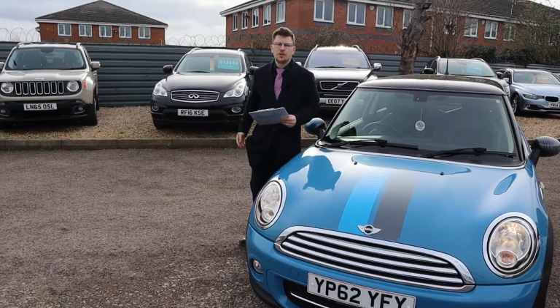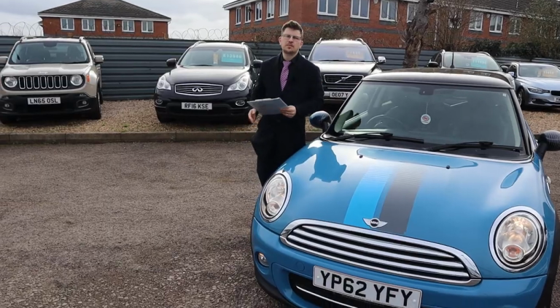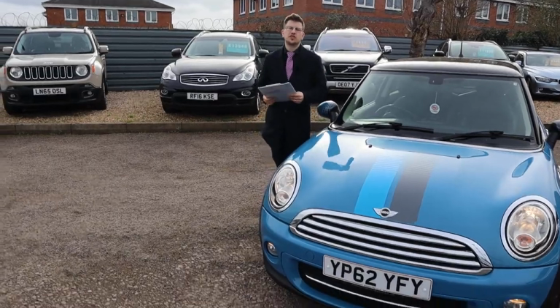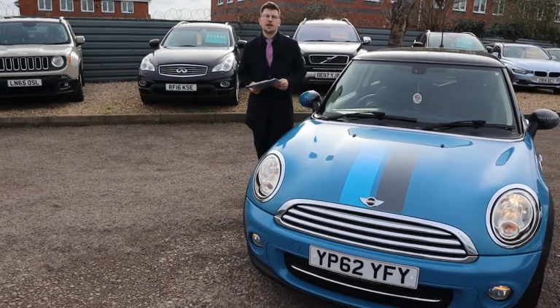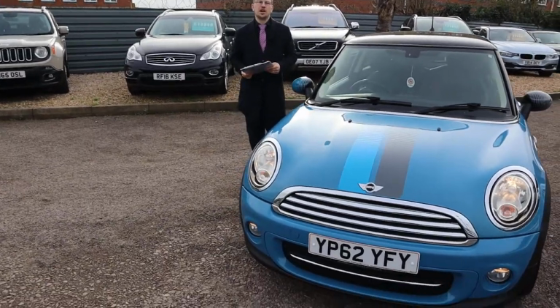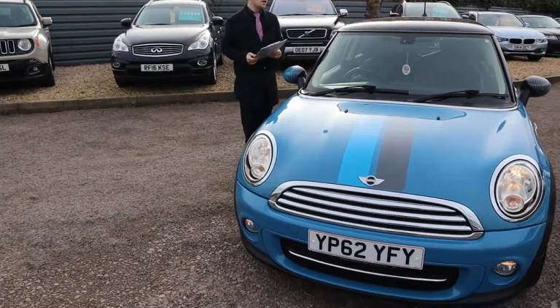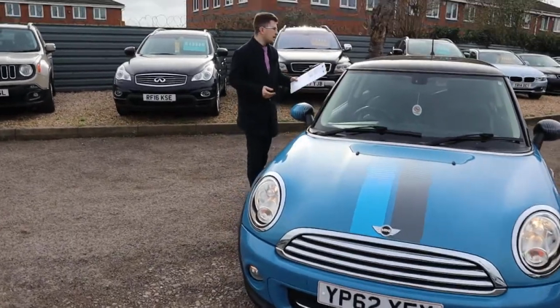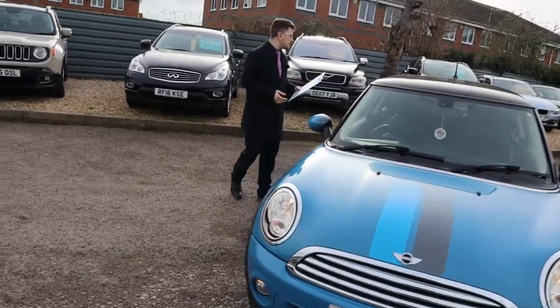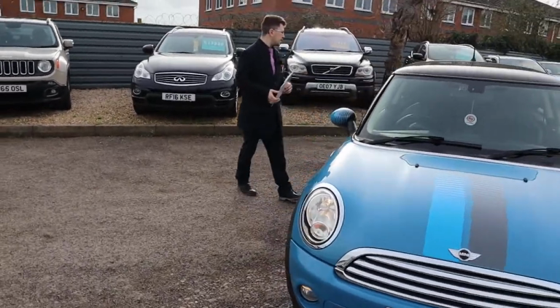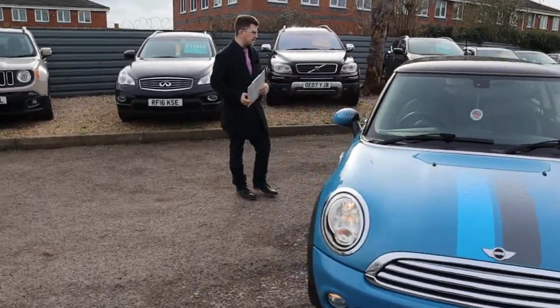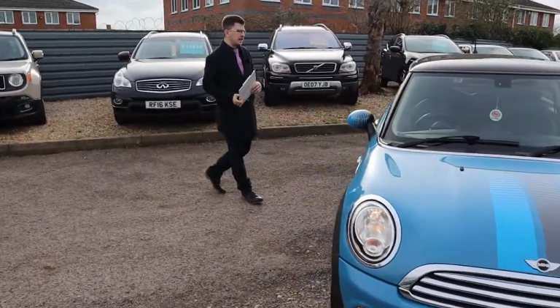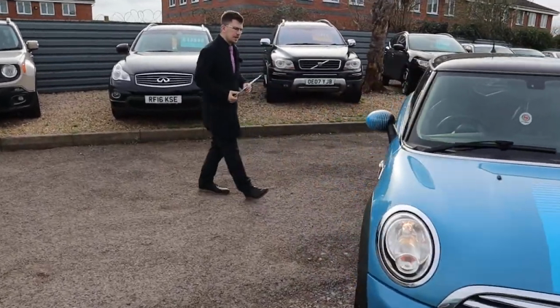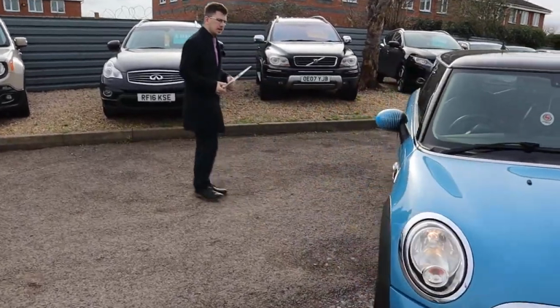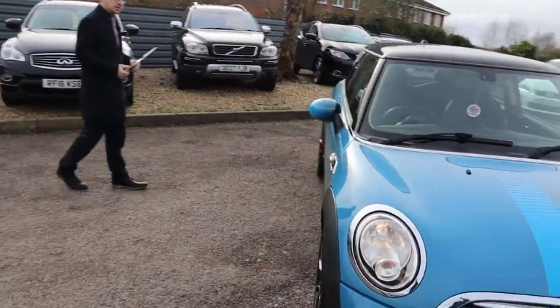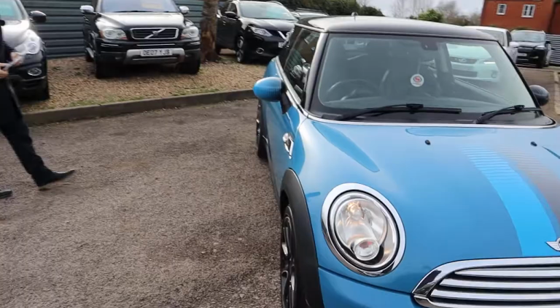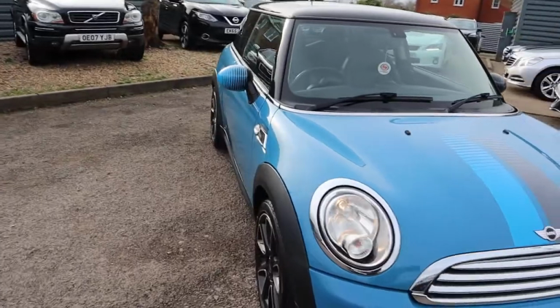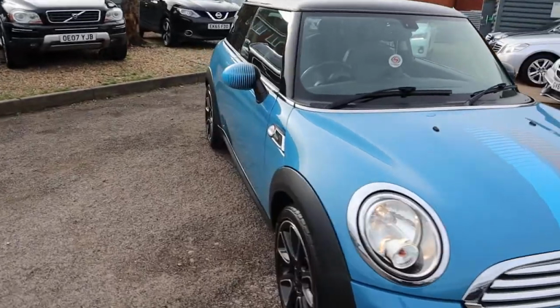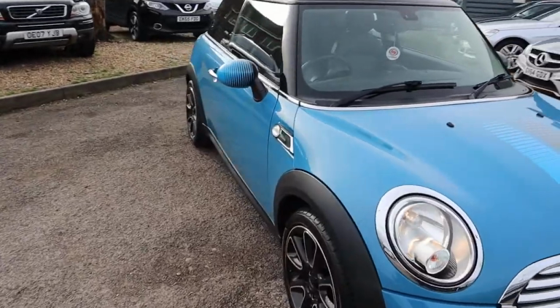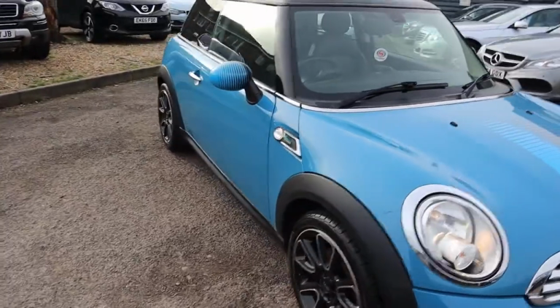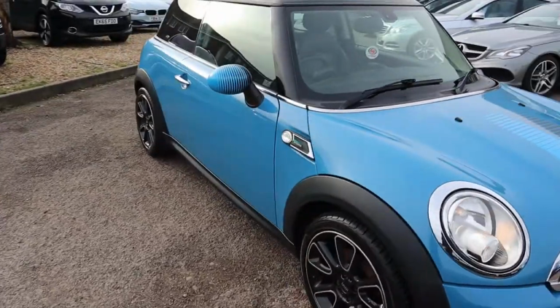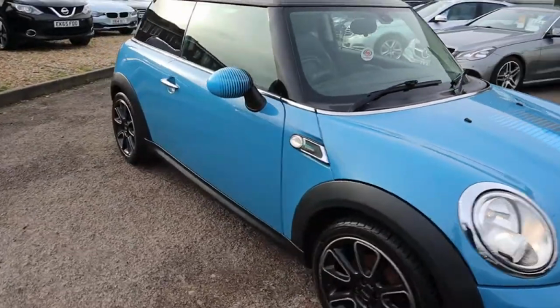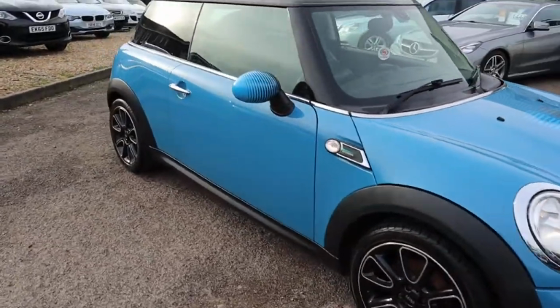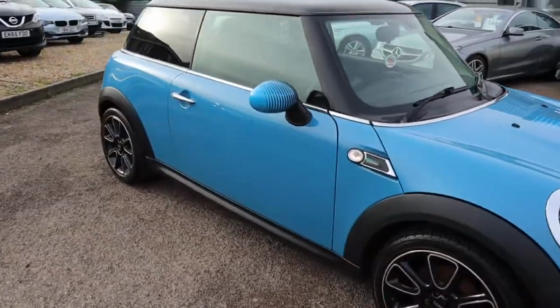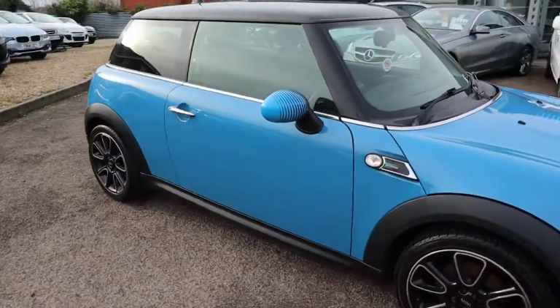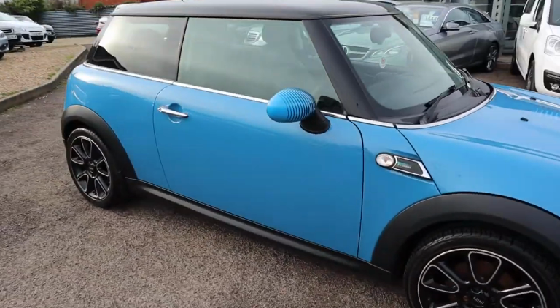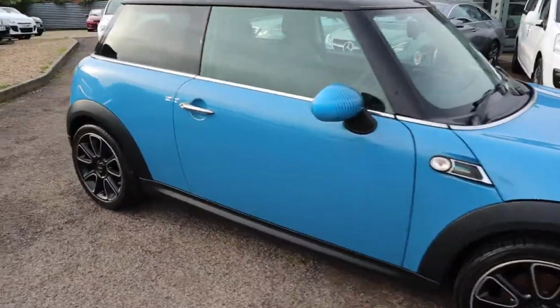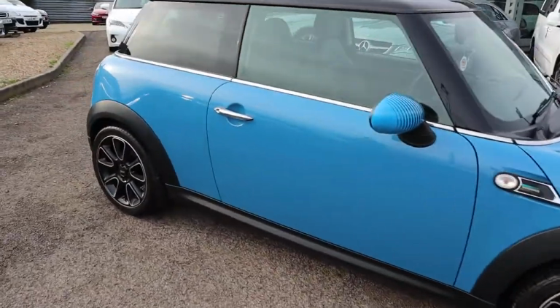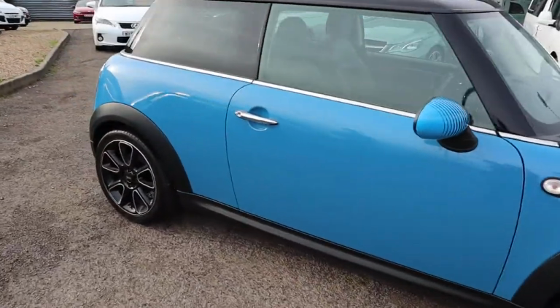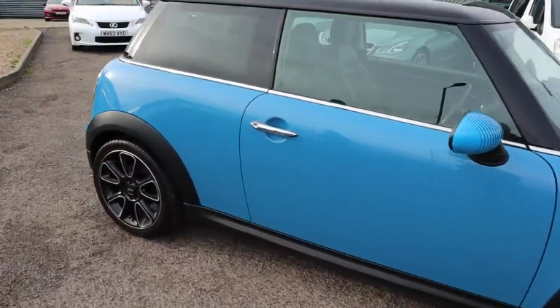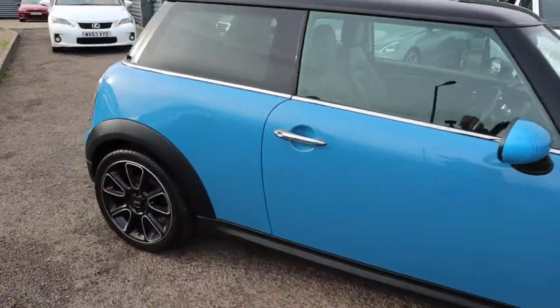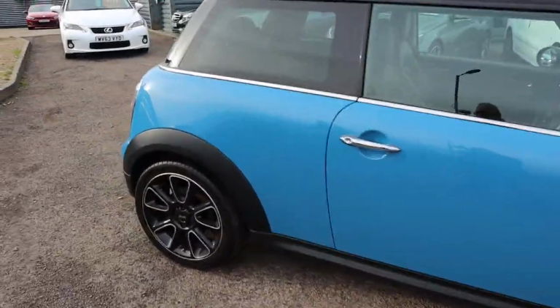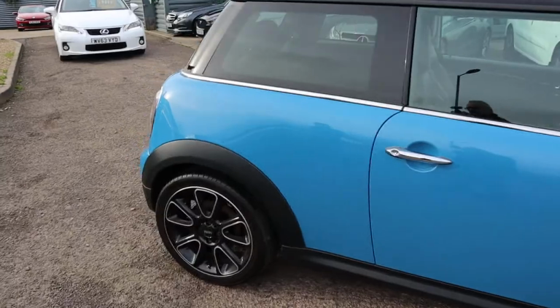Welcome to Country Car, my name's Tom. Brand new to stock is this stunning Mini Bayswater. I'm going to give you a walk around the car today, show you a few of the features and the general condition of it.